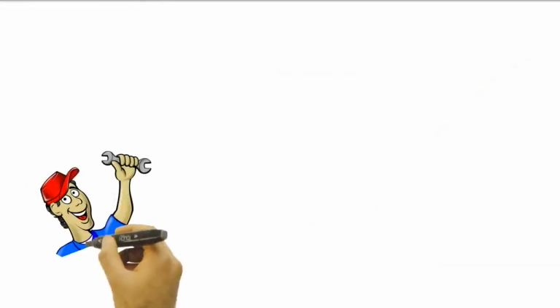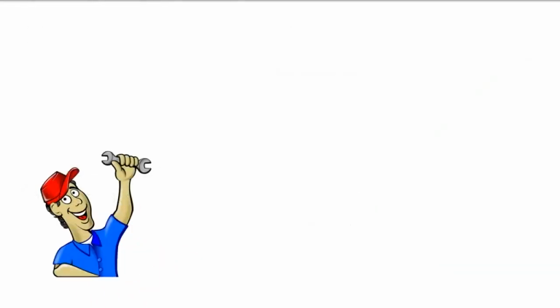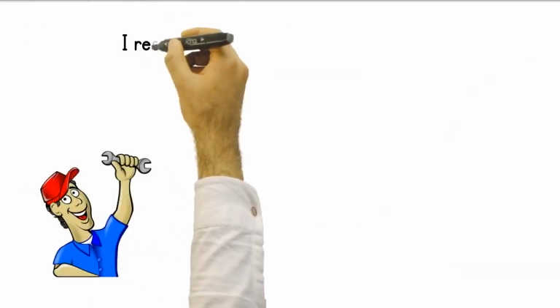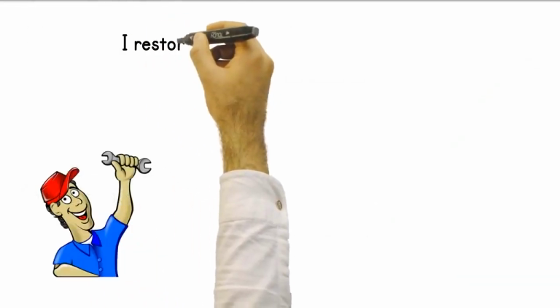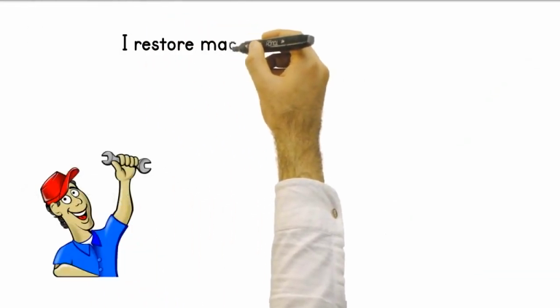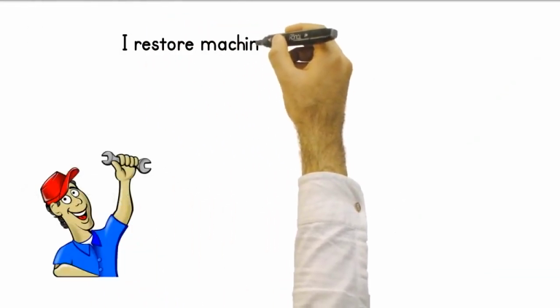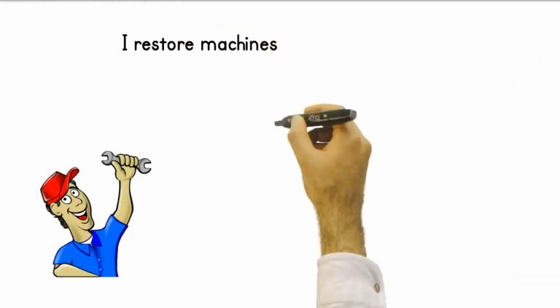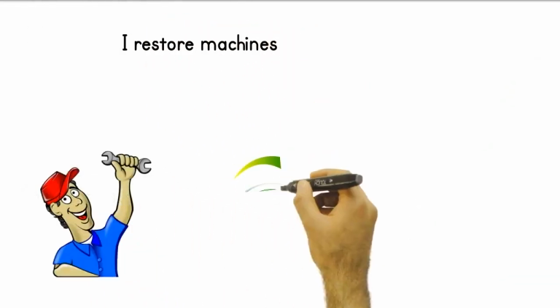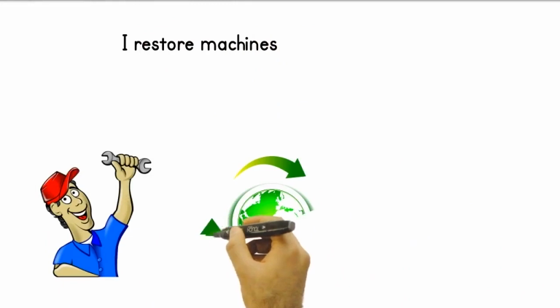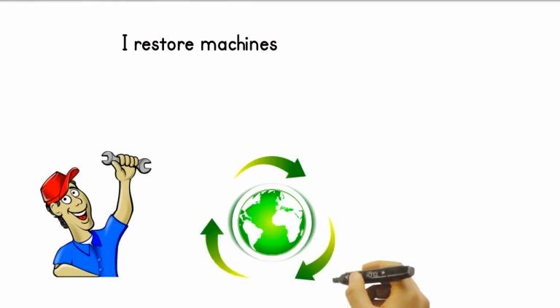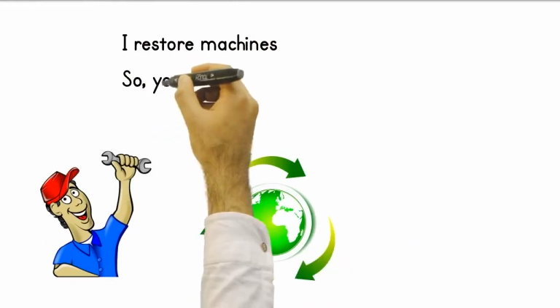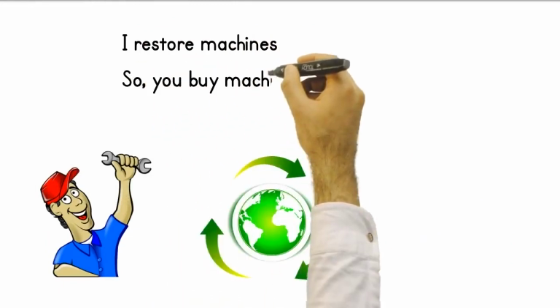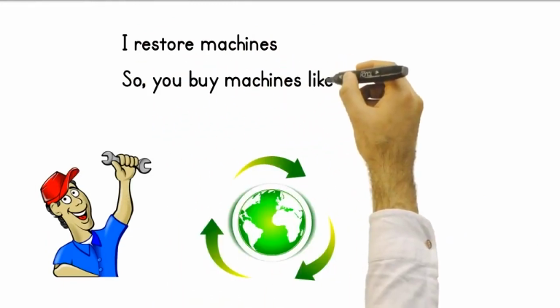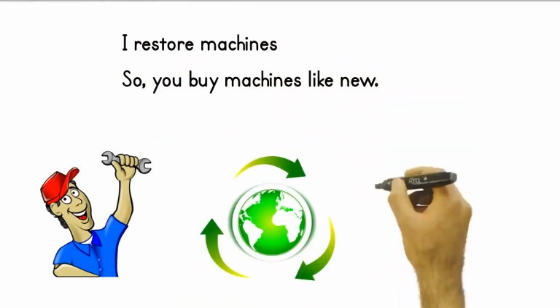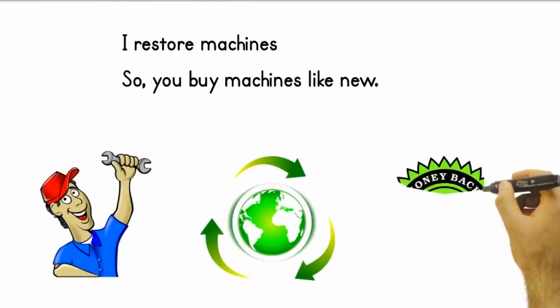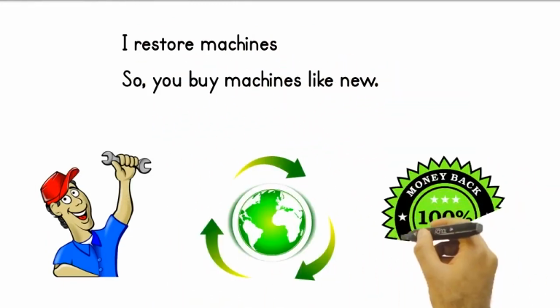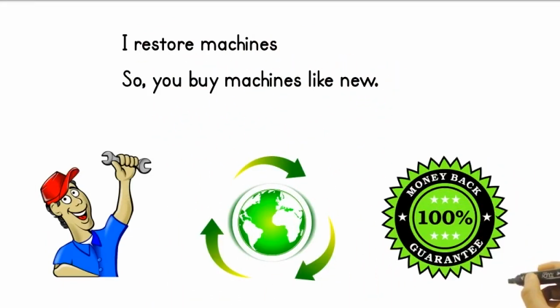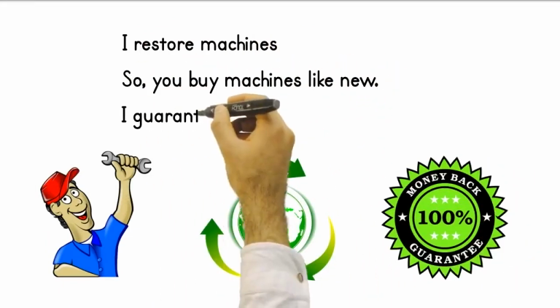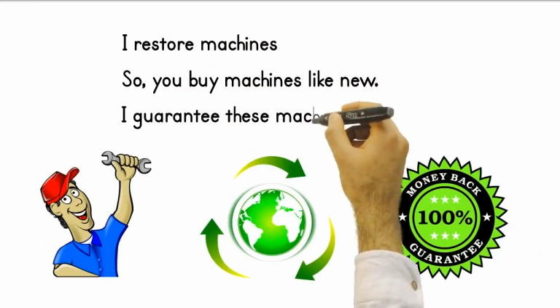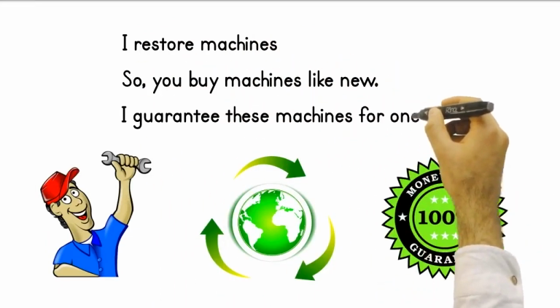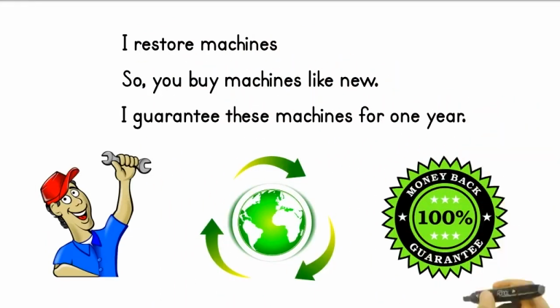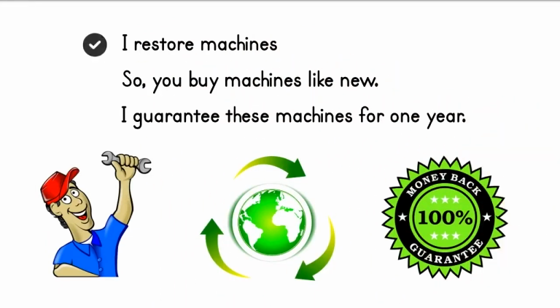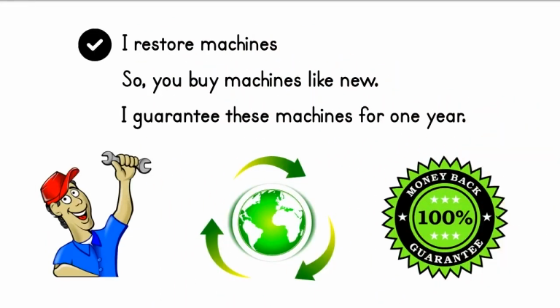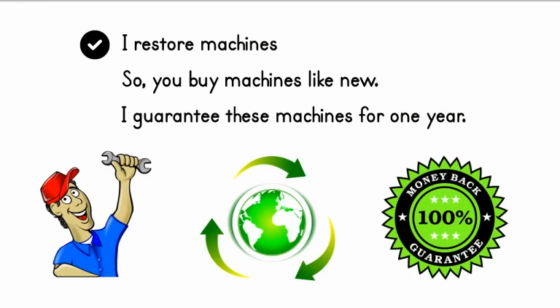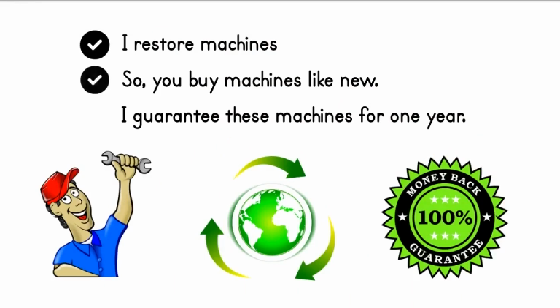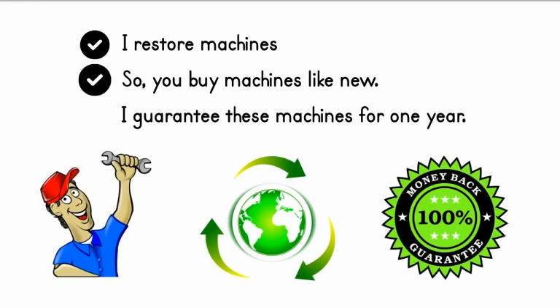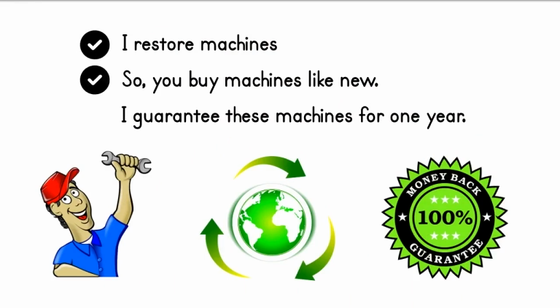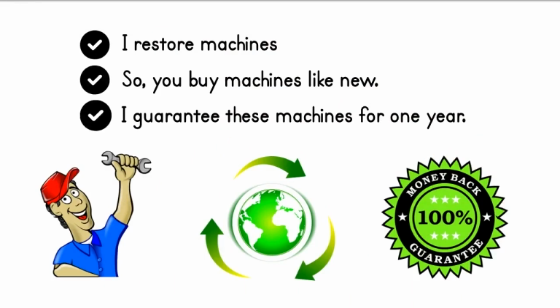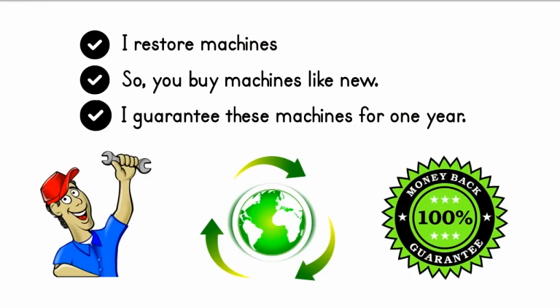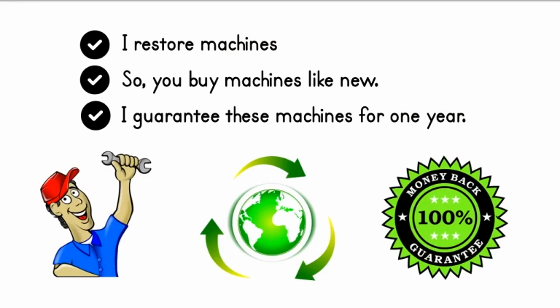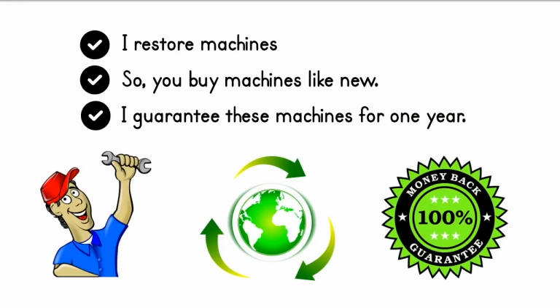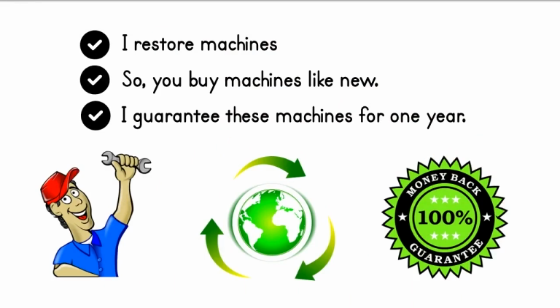Of course, if you want, I can restore the machines I find in the Turkish market for you. So you buy machines like new — and I give a full 1-year warranty on these machines that I restore.